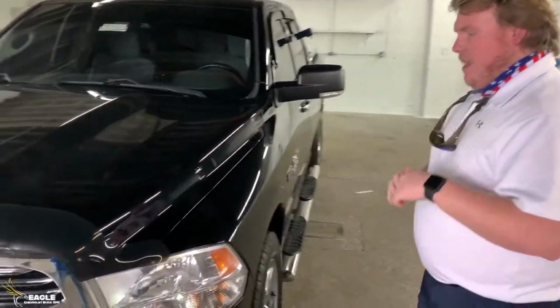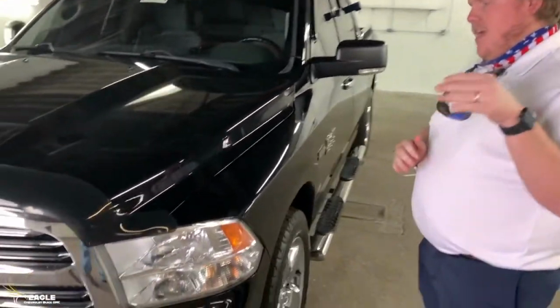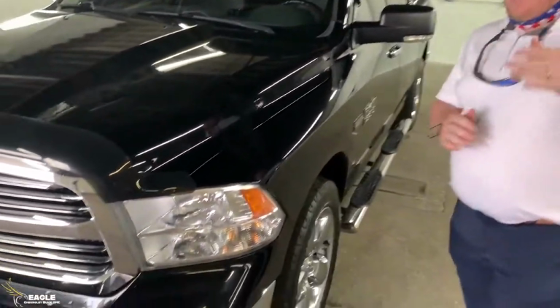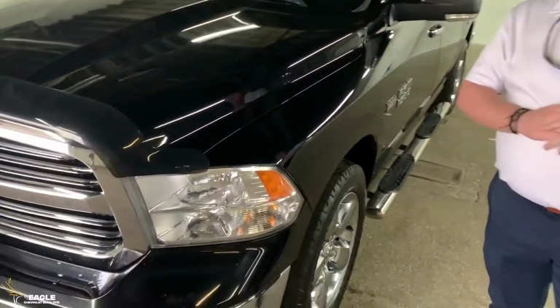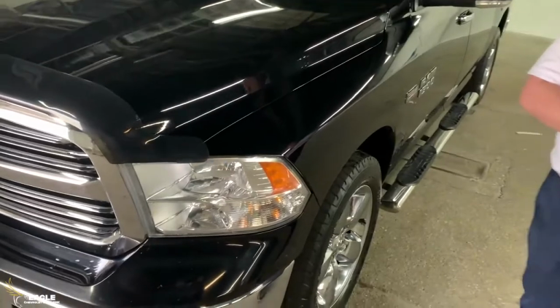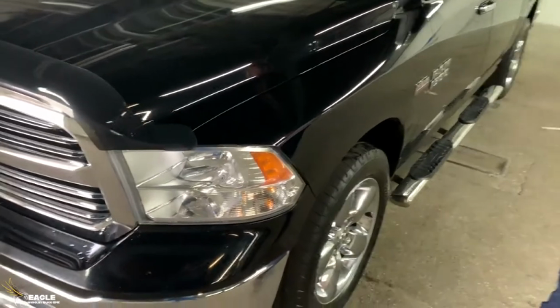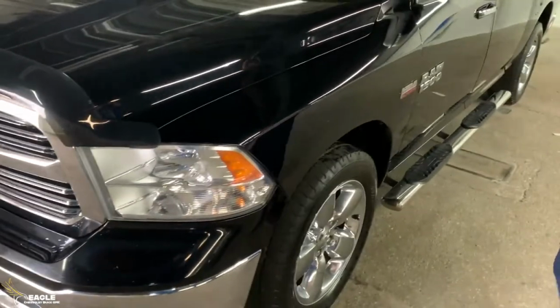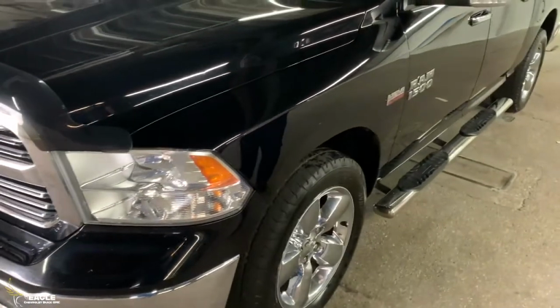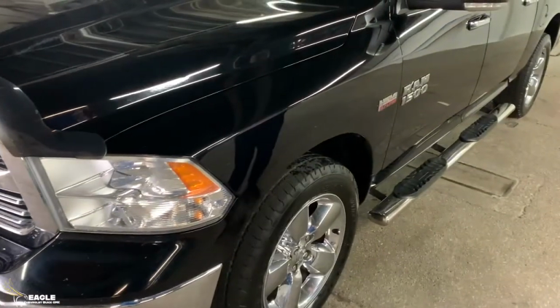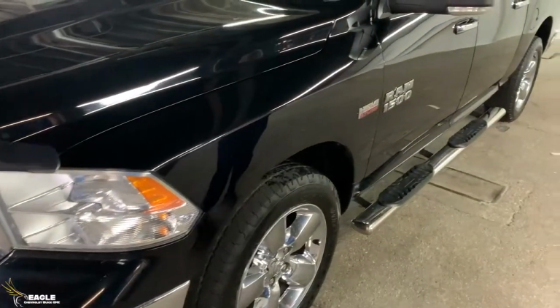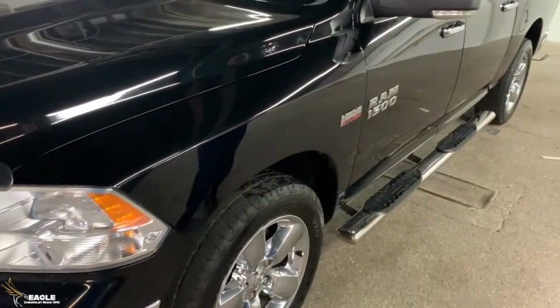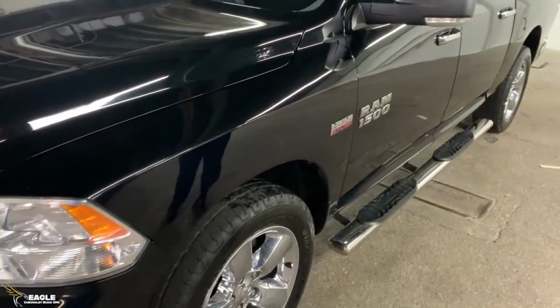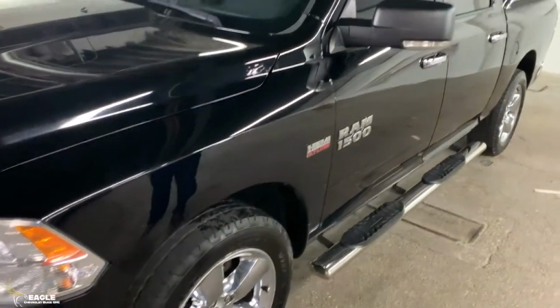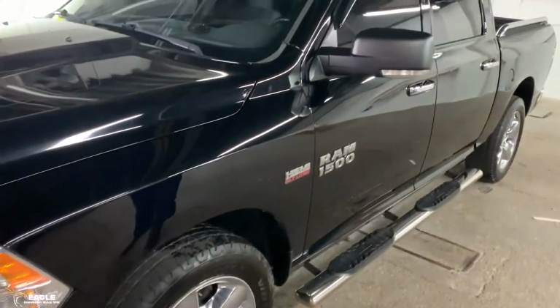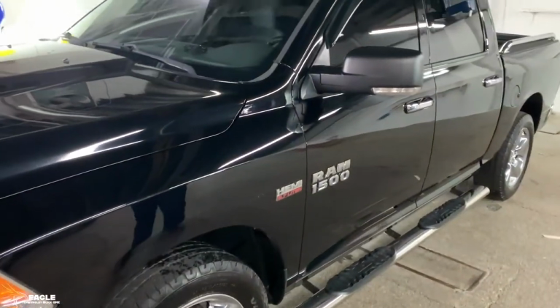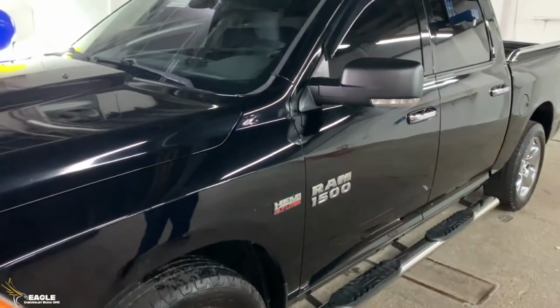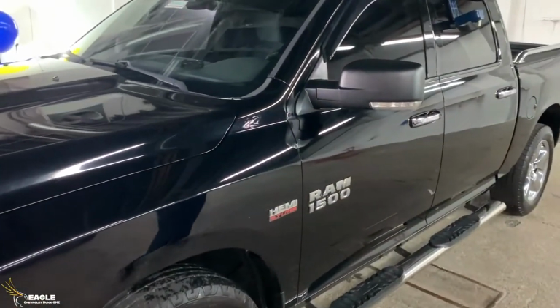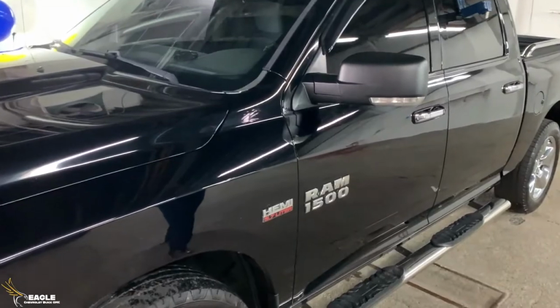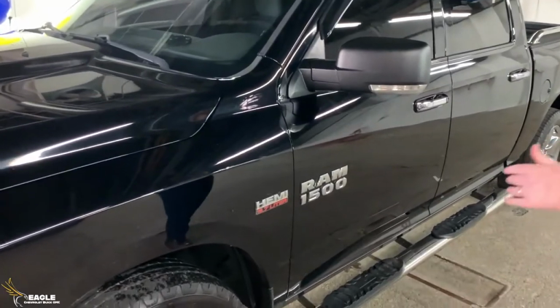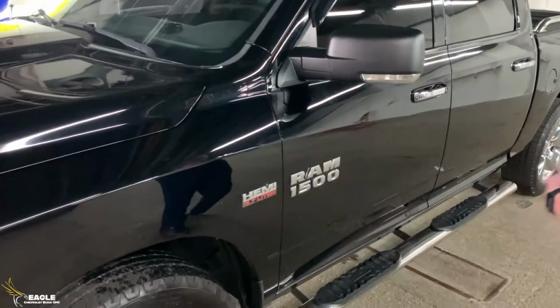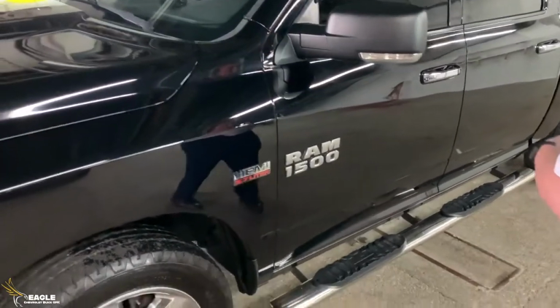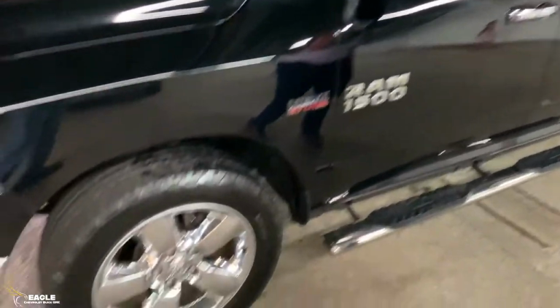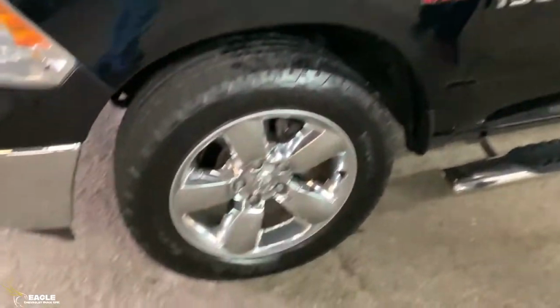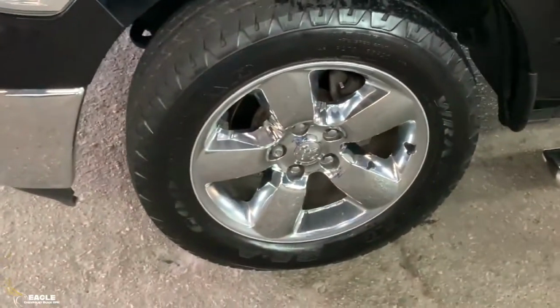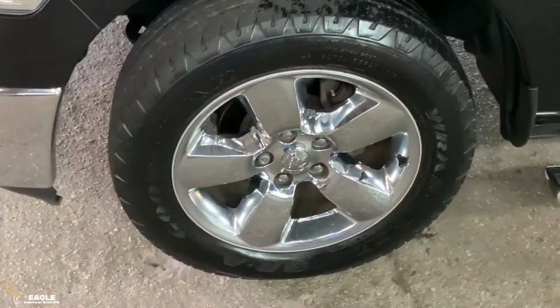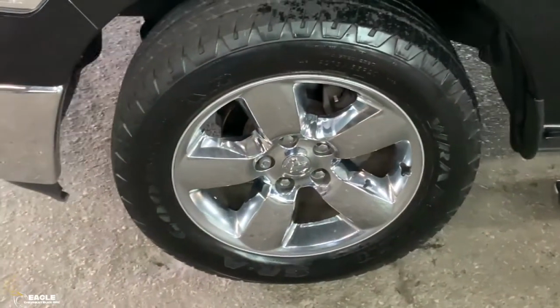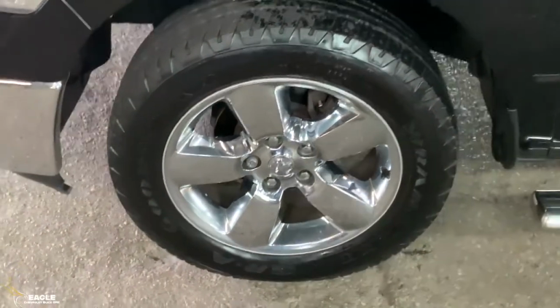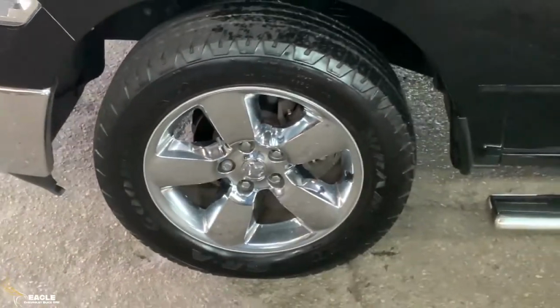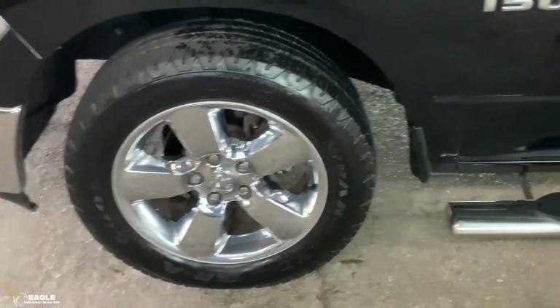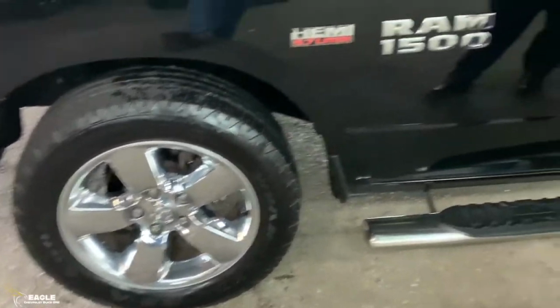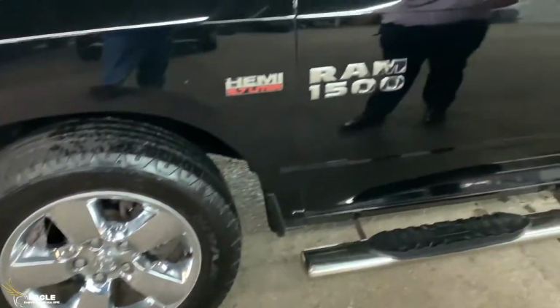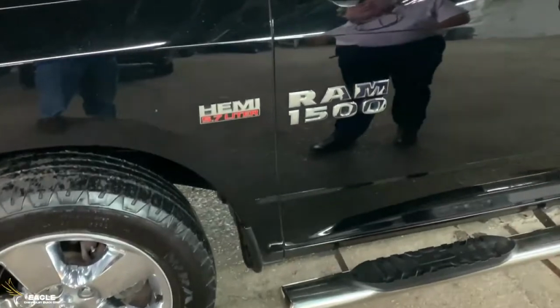He kept a wax job on it. He kept it serviced. Very, very nice truck. As you can see, it does have the 20-inch wheels and it also has the 5.7 liter Hemi in it.